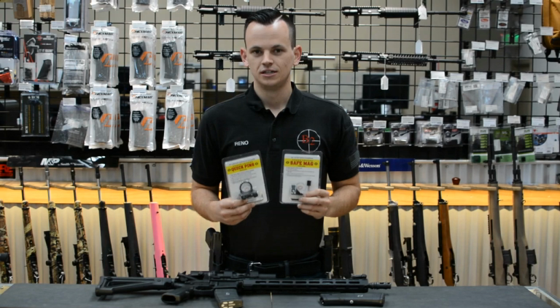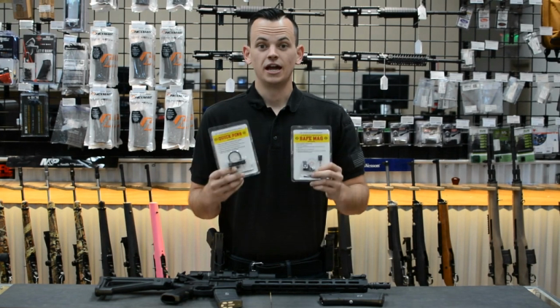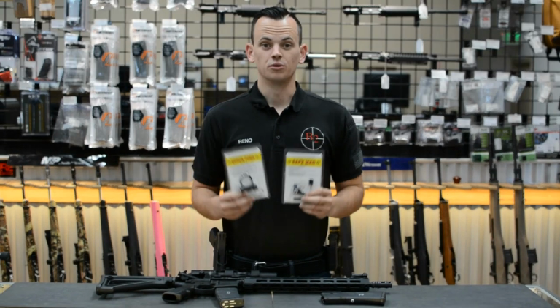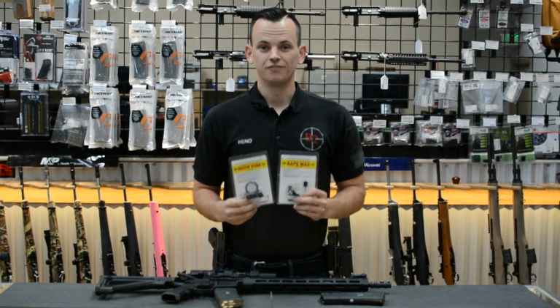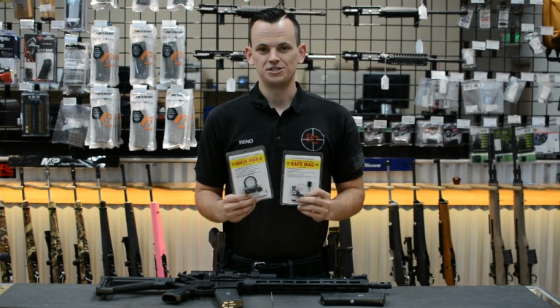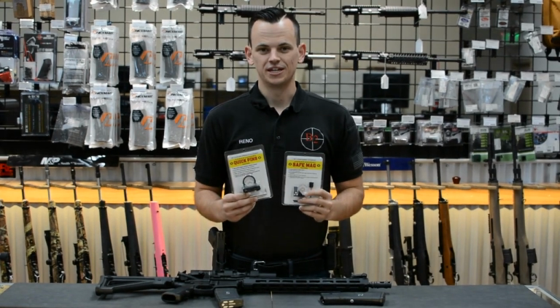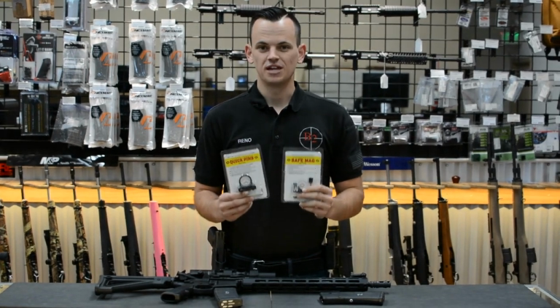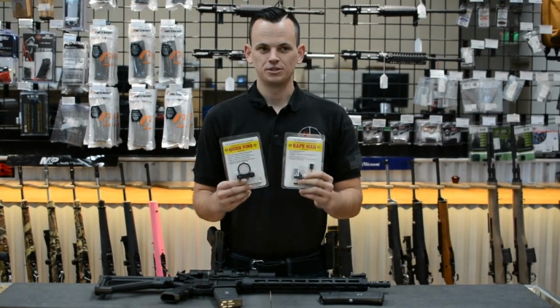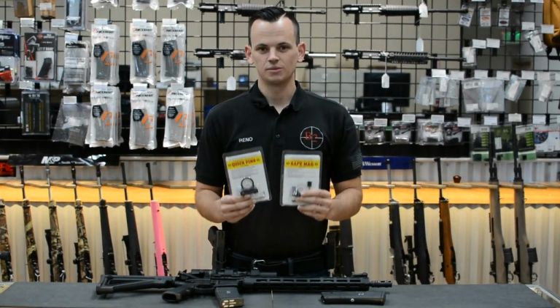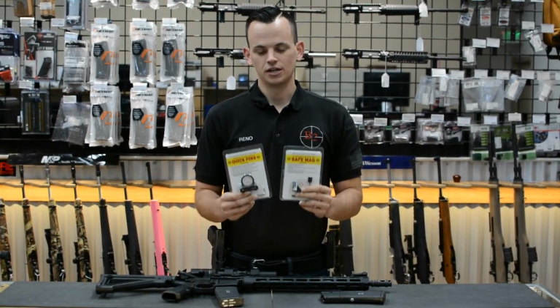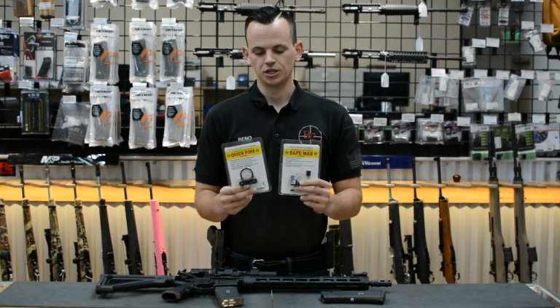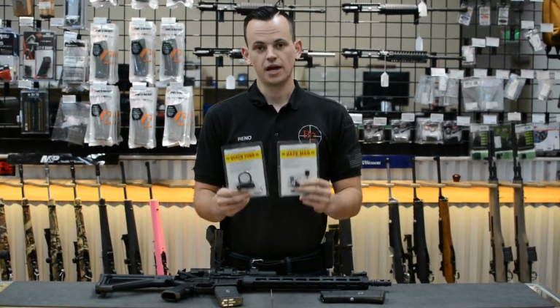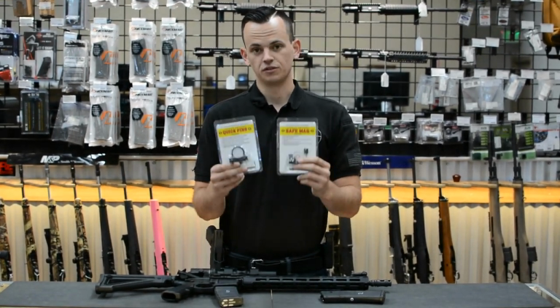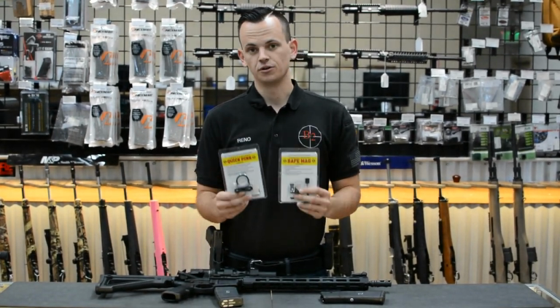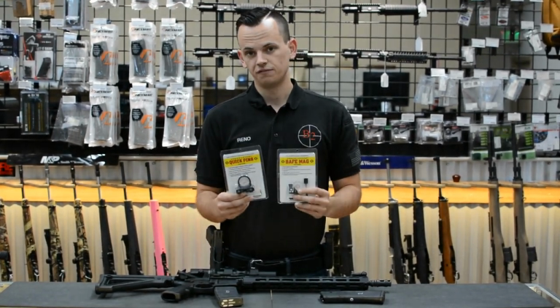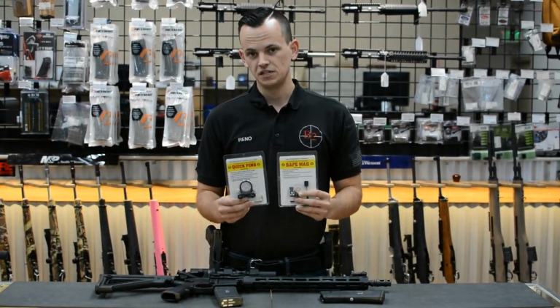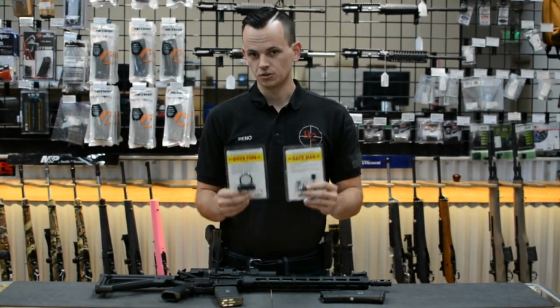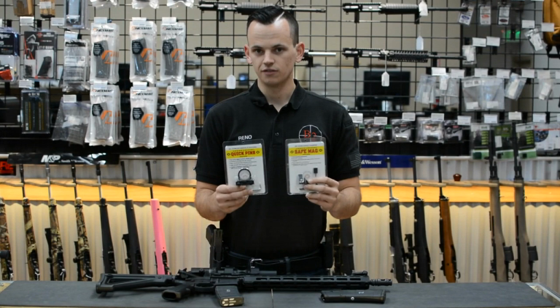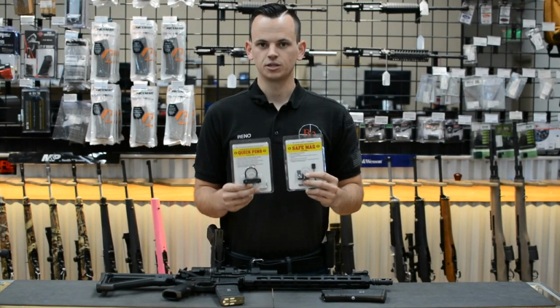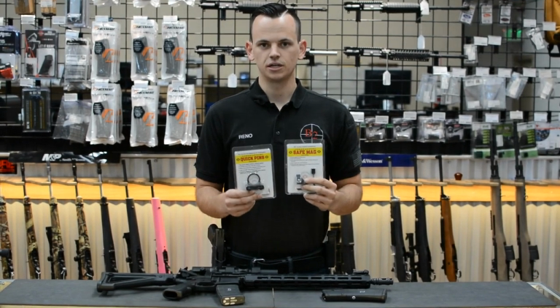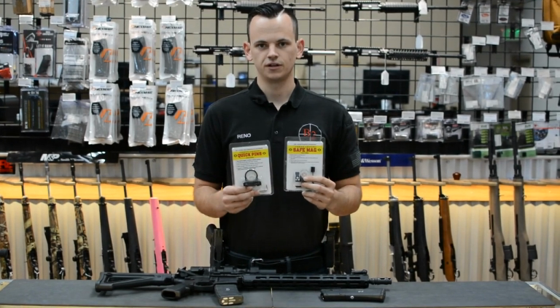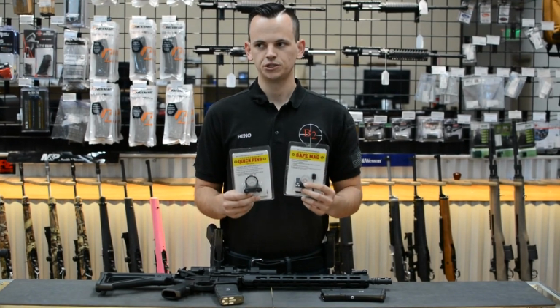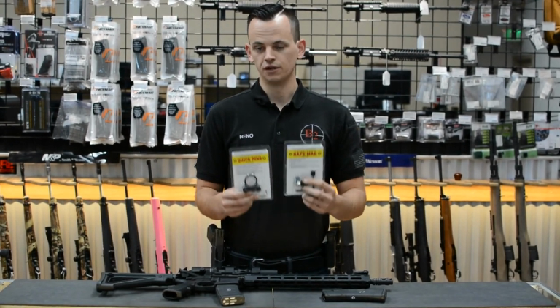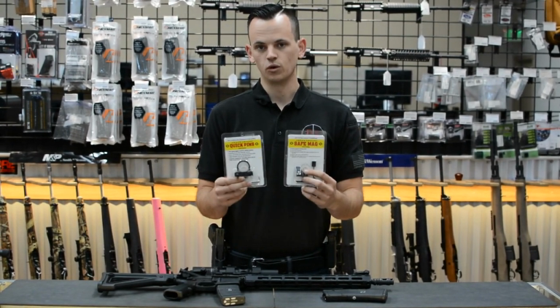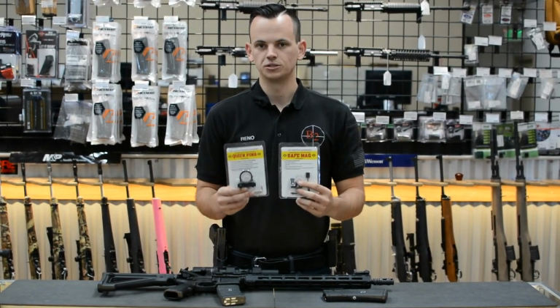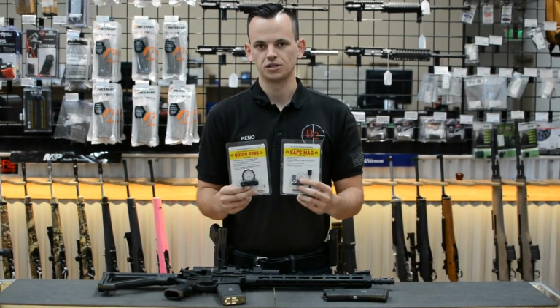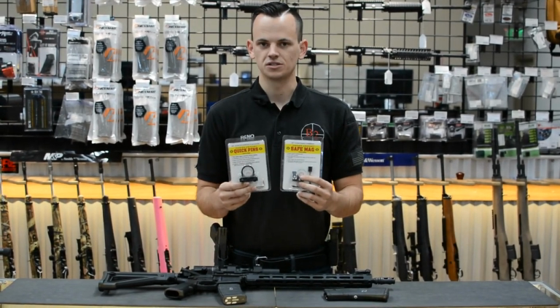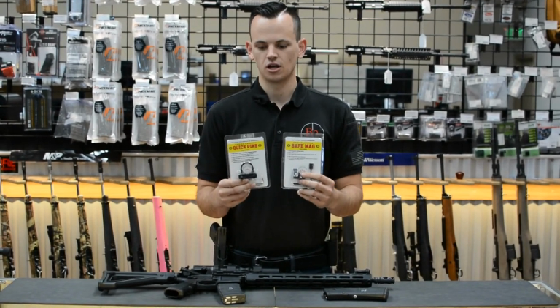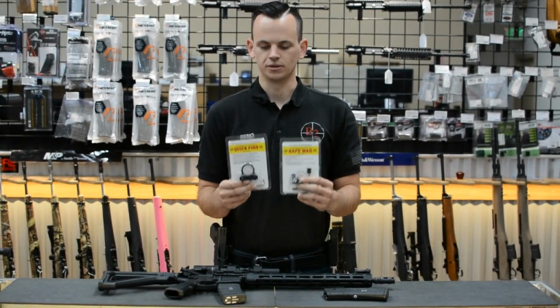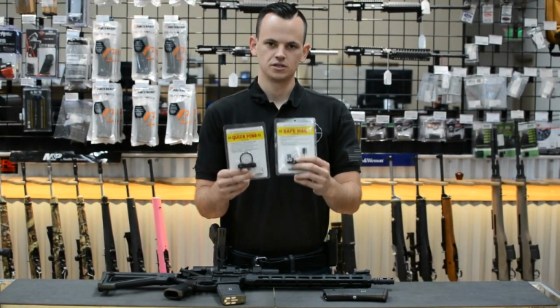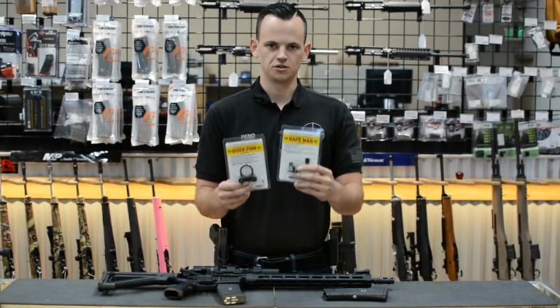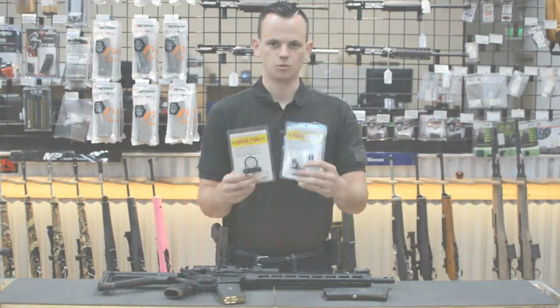Hey everyone, Rina from V2 again. Today we're going to be talking about an option that you have to convert your AR-15s to a California compliant configuration and avoid registering them as an assault weapon. Stay tuned for more.